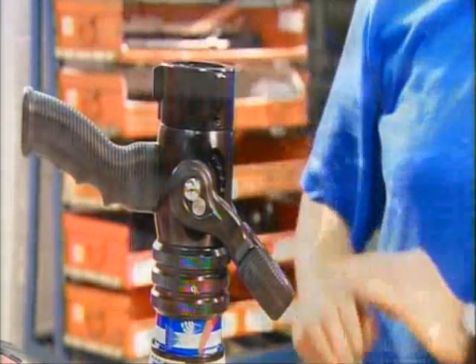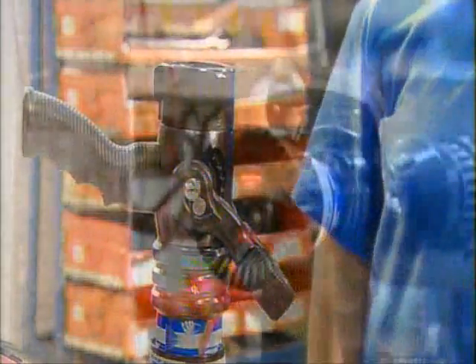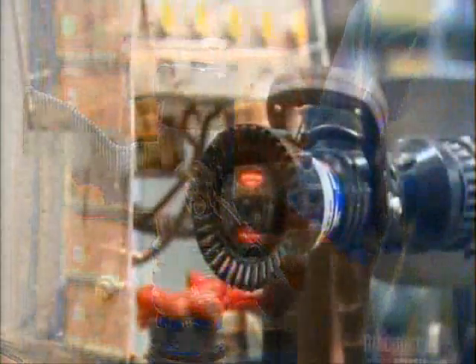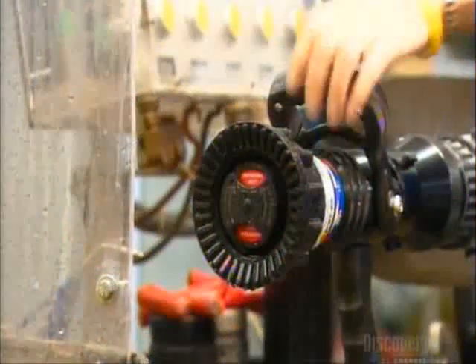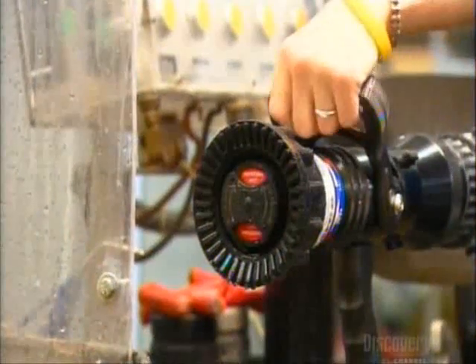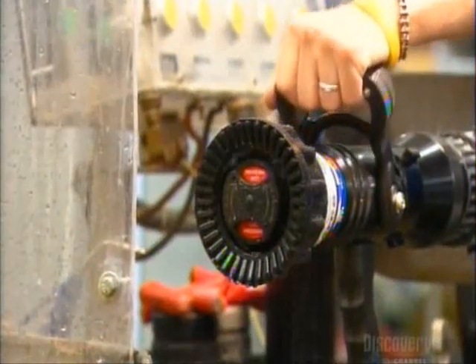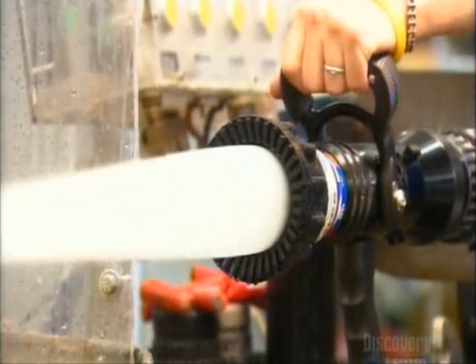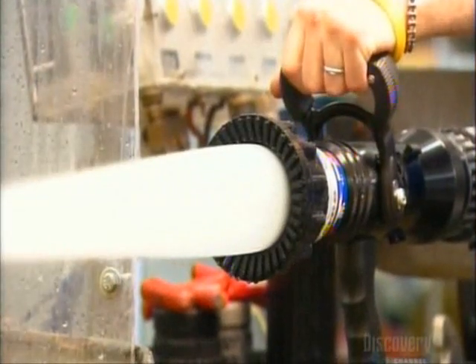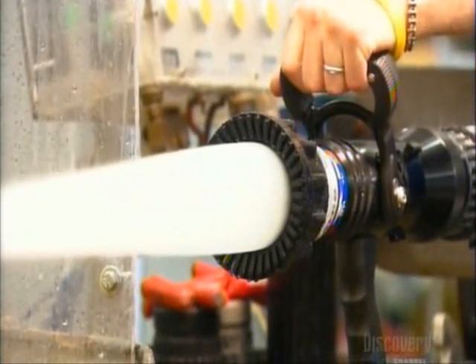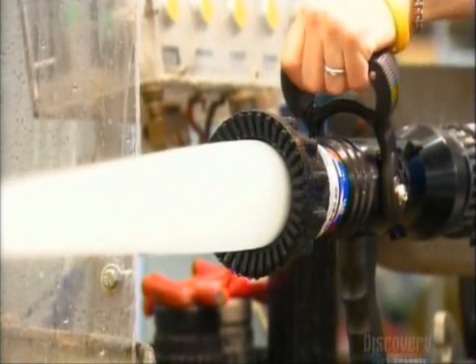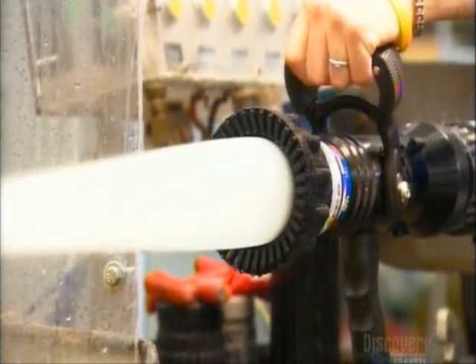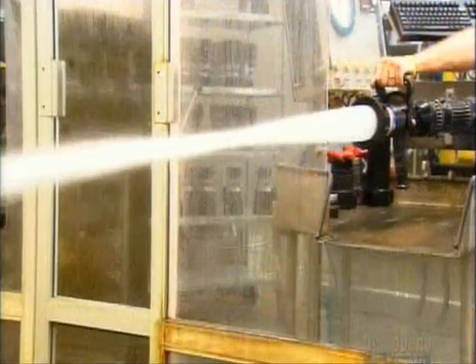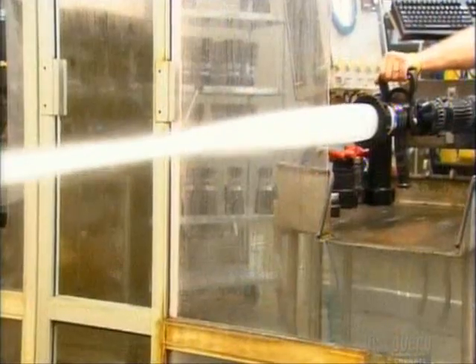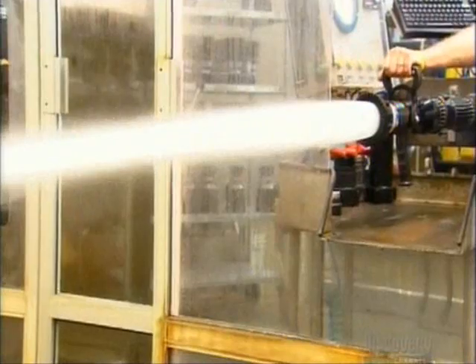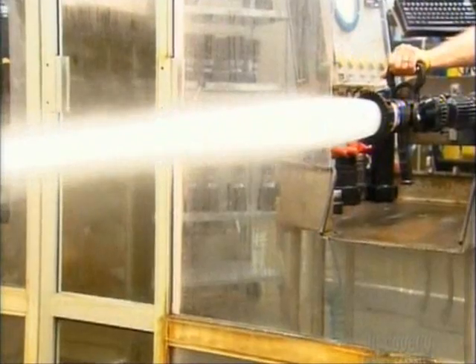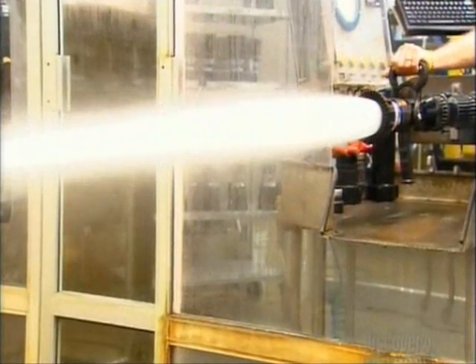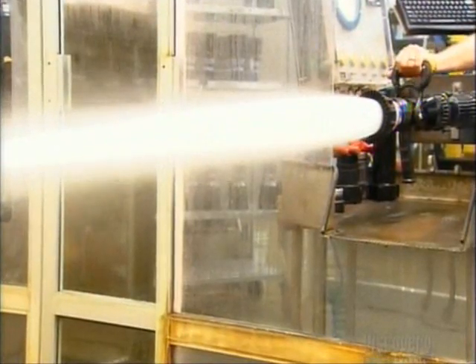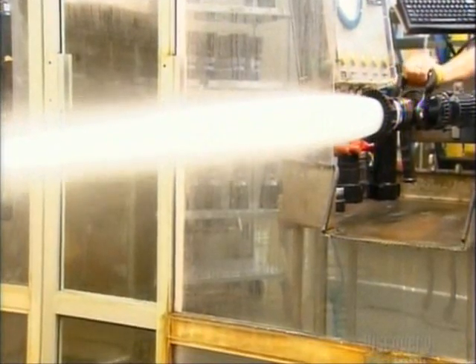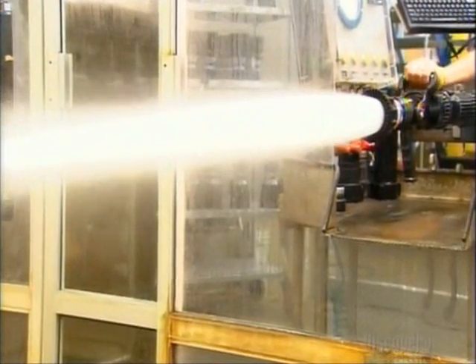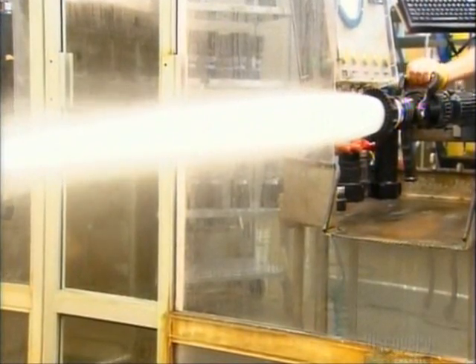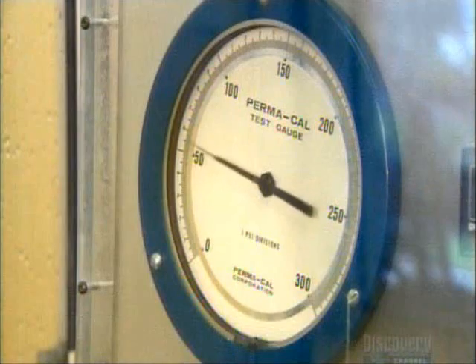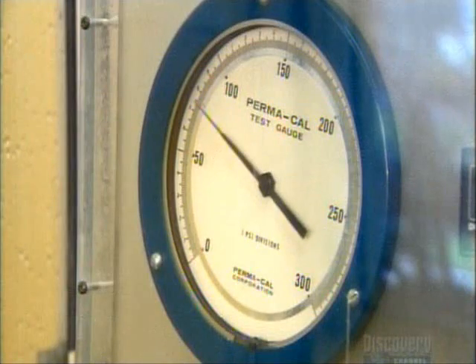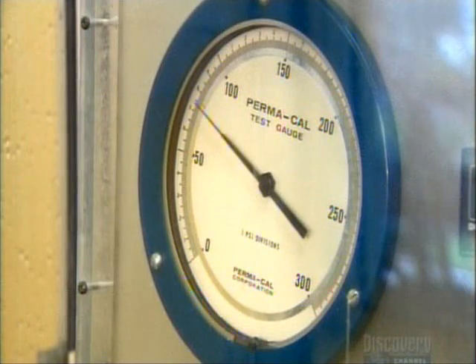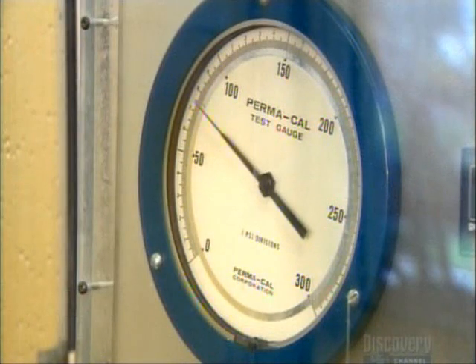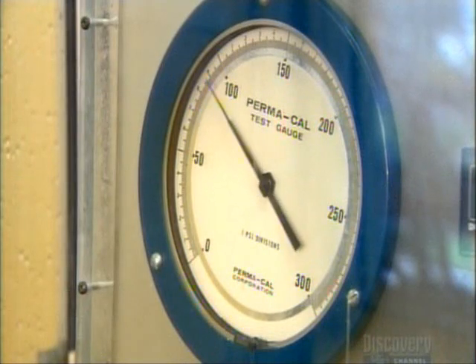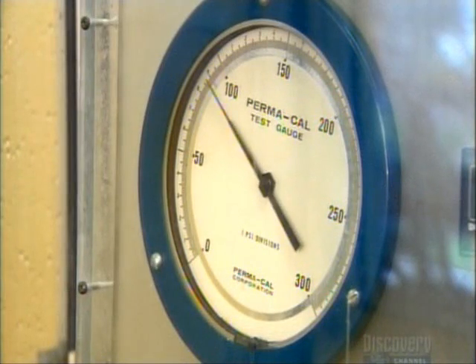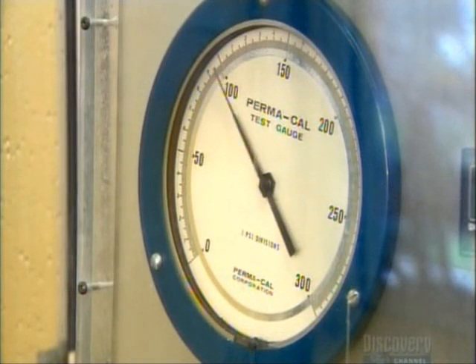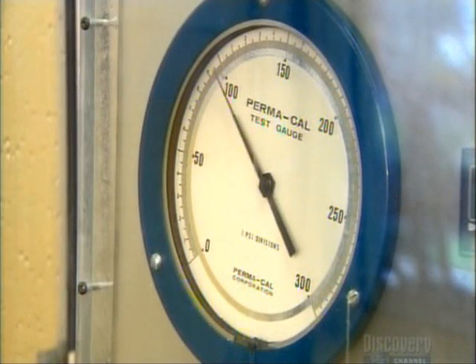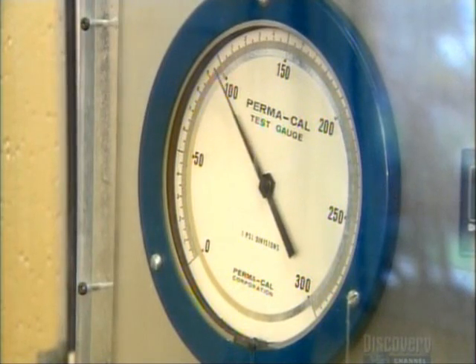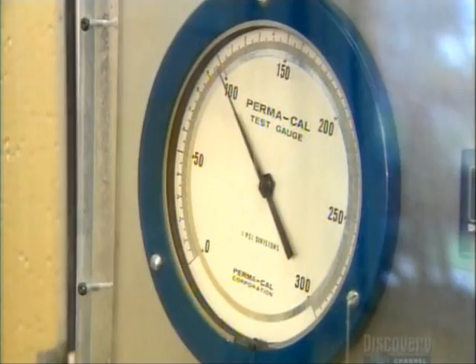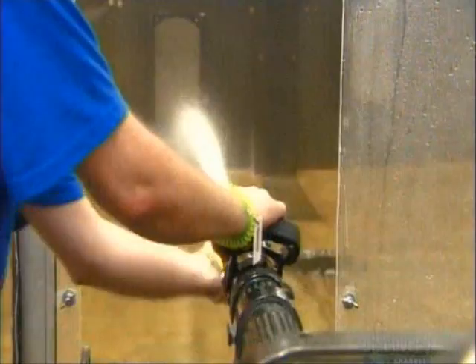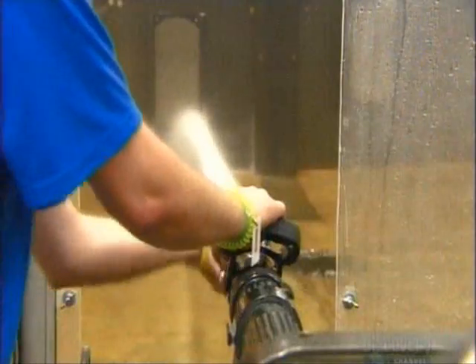With the nozzle assembly now complete, it's time for what they call a damp run. Workers check everything to ensure the nozzle performs its tasks at every twist and turn.